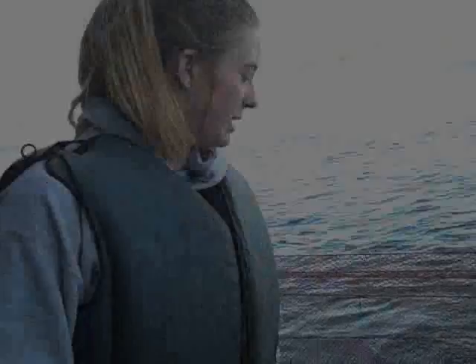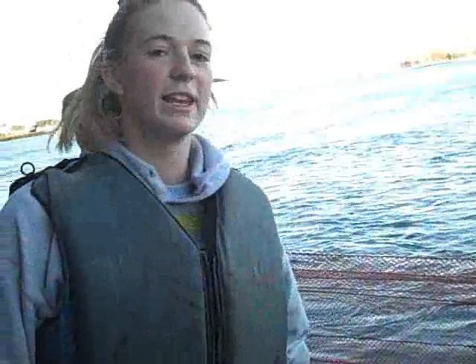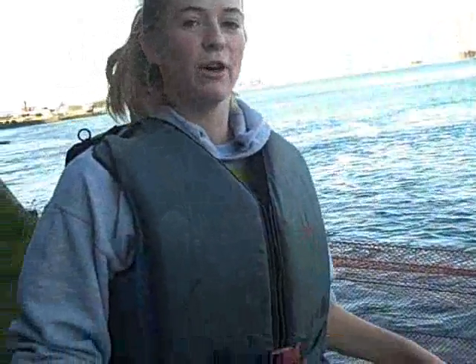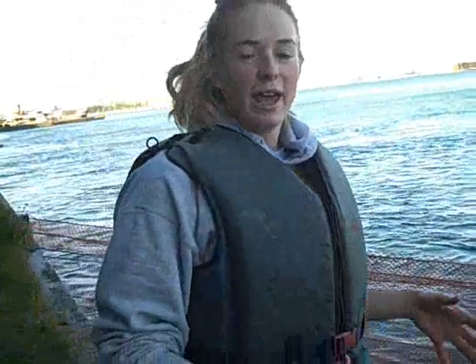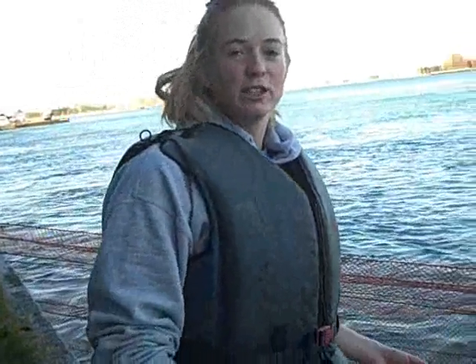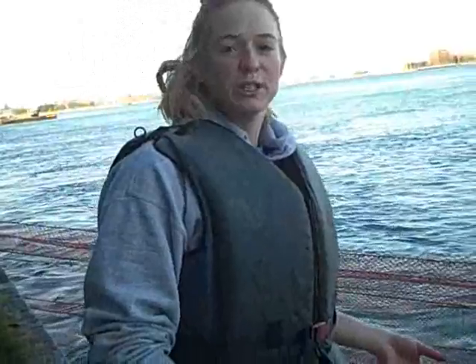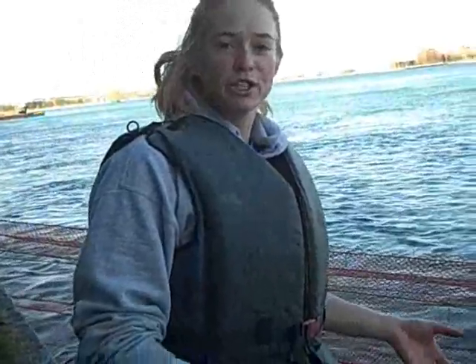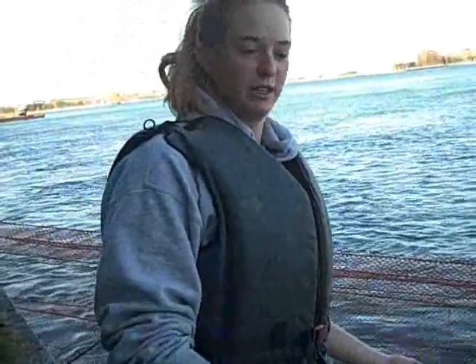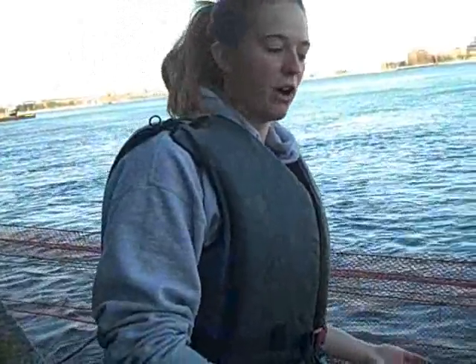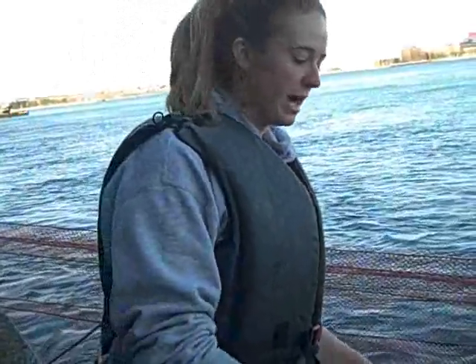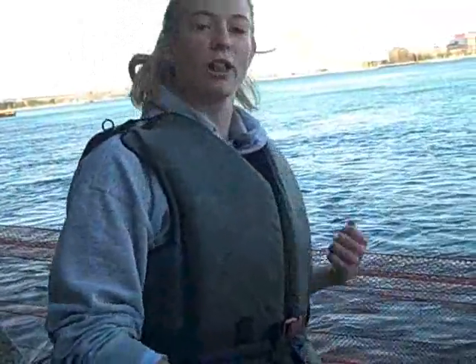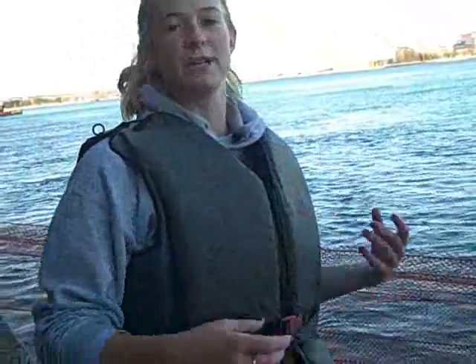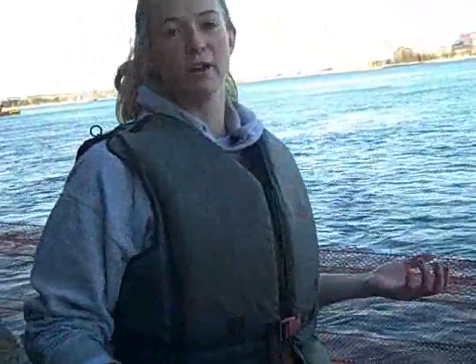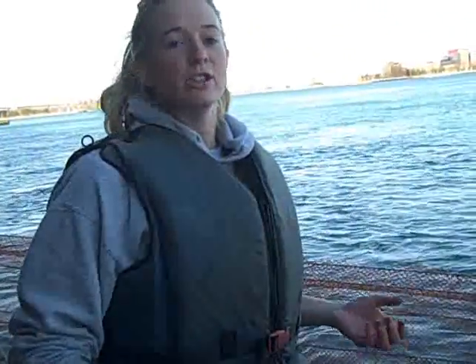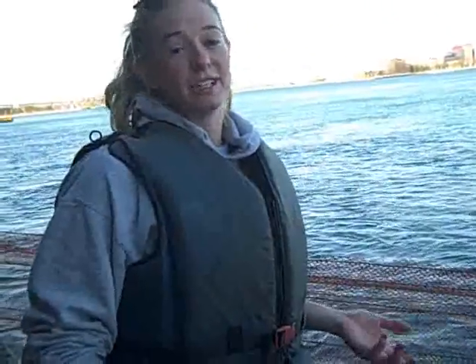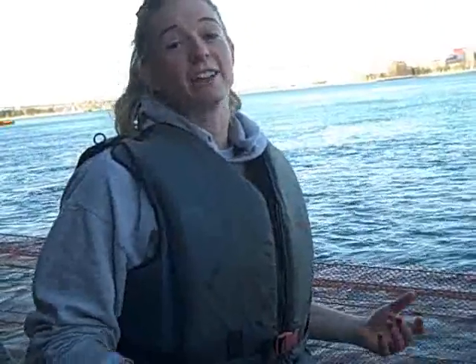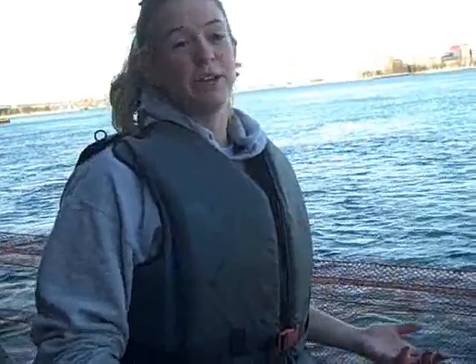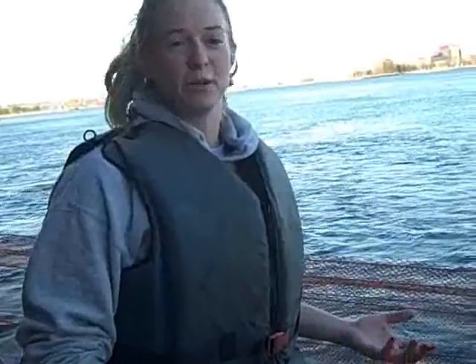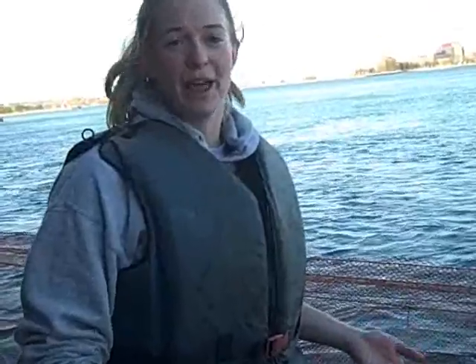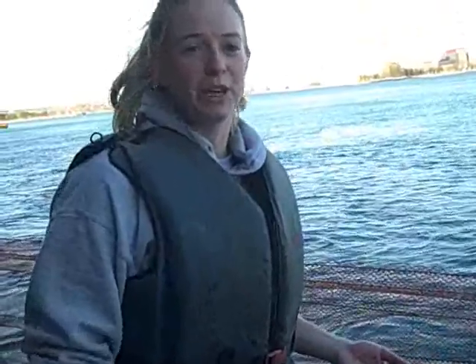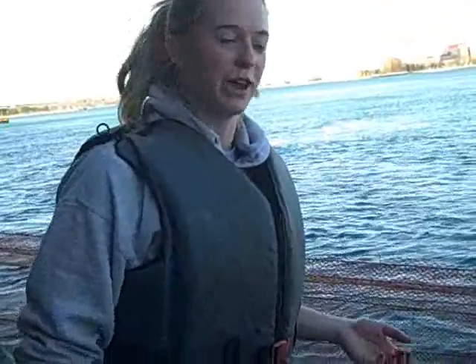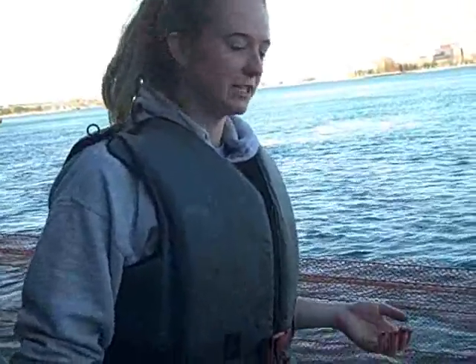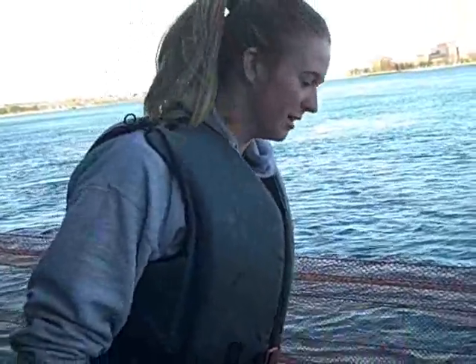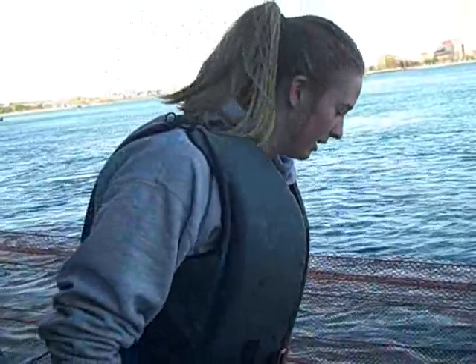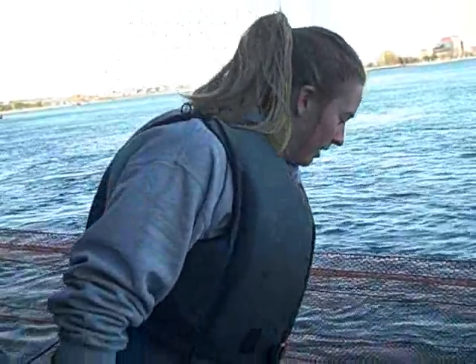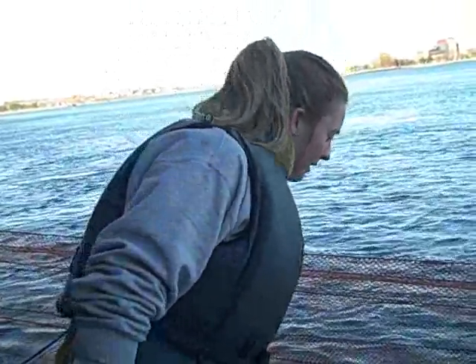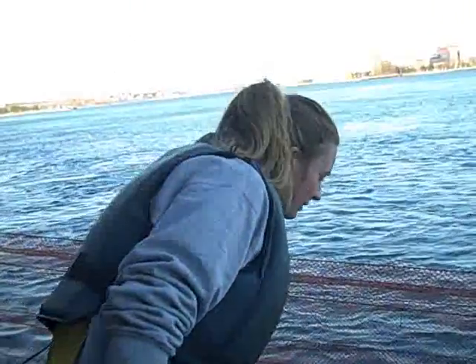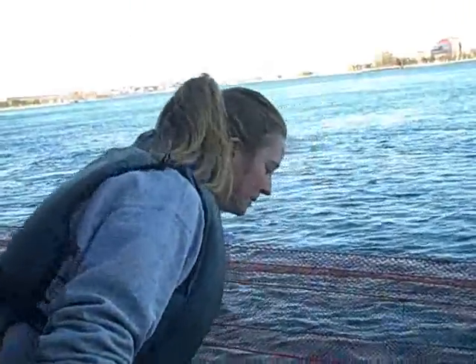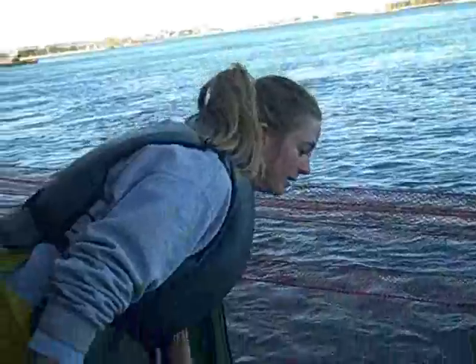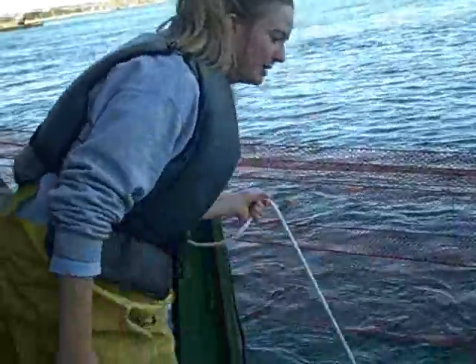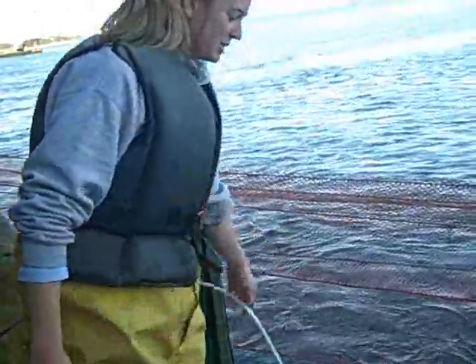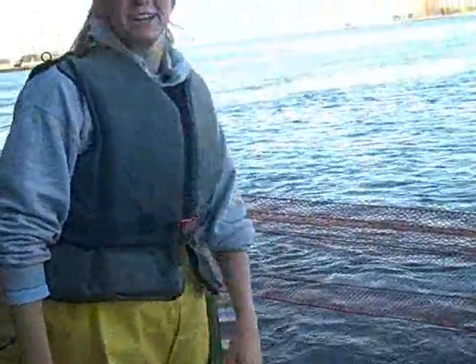We set the net down and then as soon as we see a fish get caught in the net, we haul it up and take it out so that way it doesn't die, because we obviously want them alive so we can get their gametes. And then we just sit and wait.